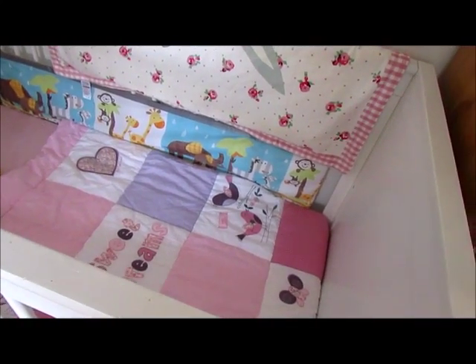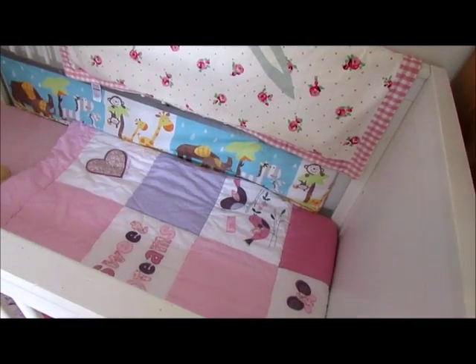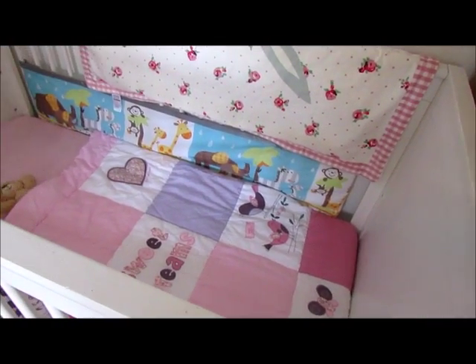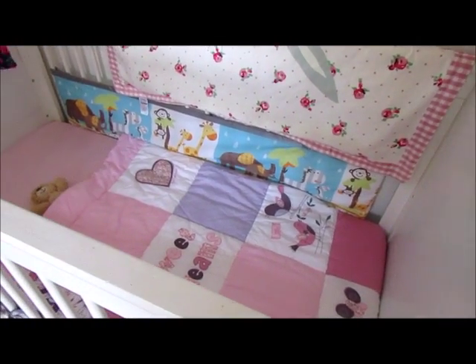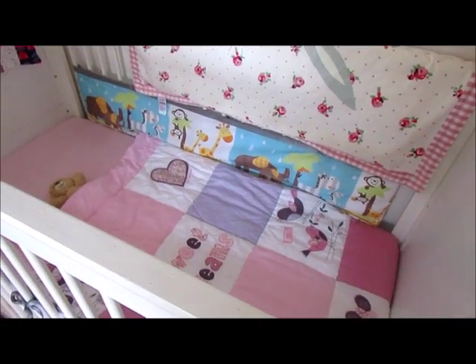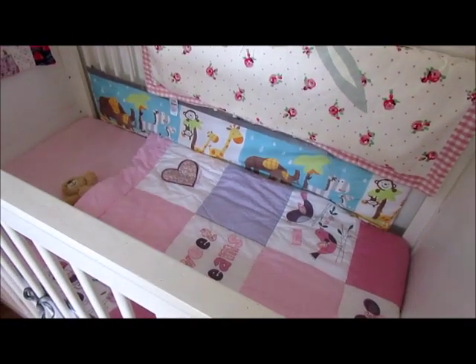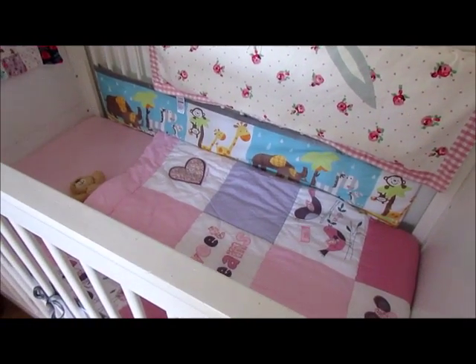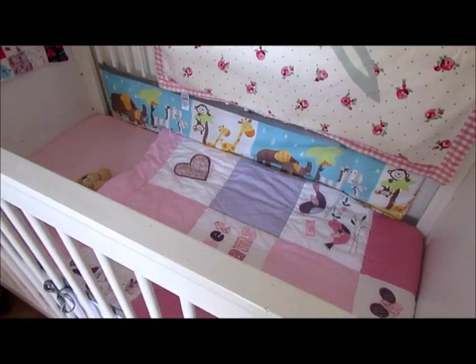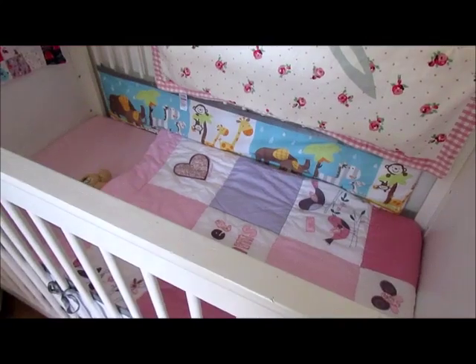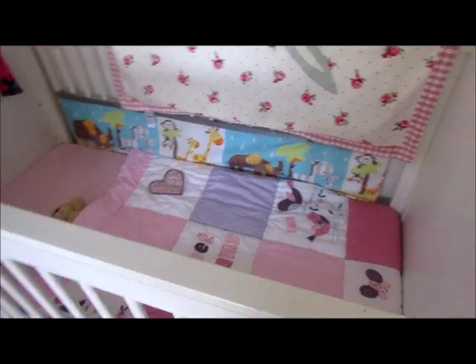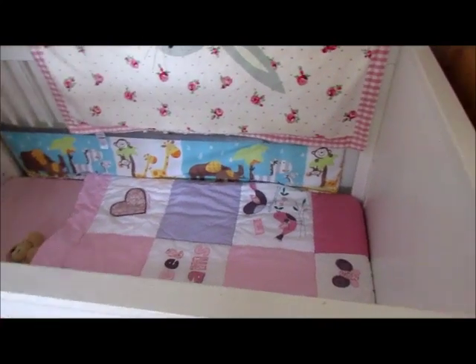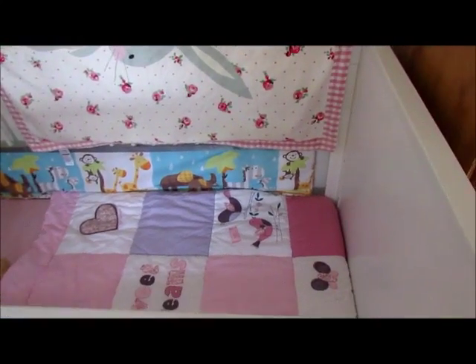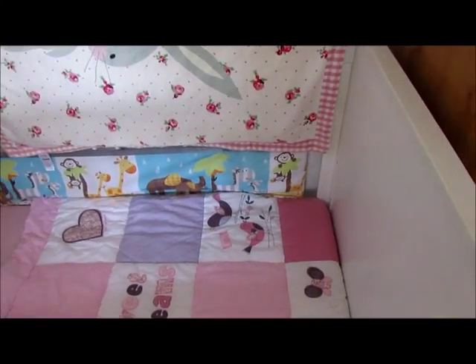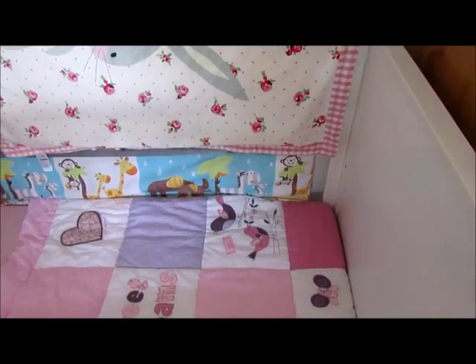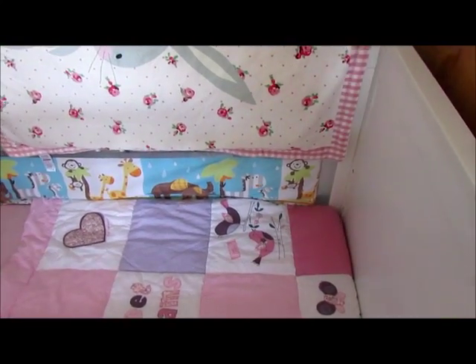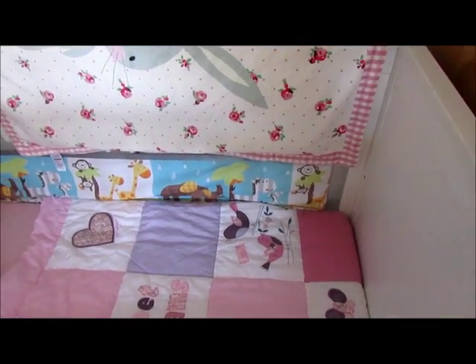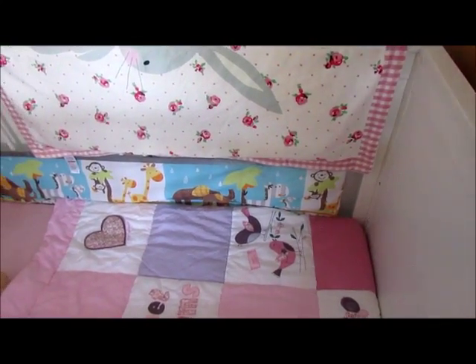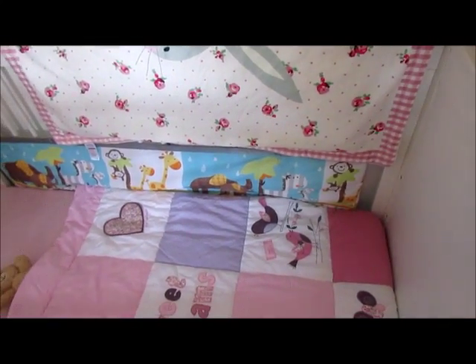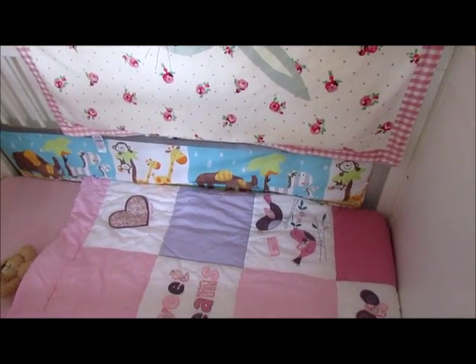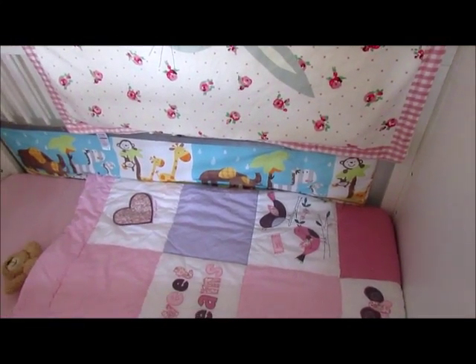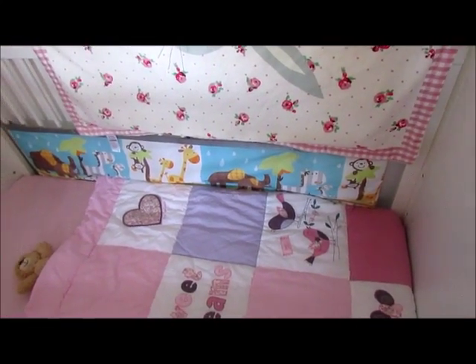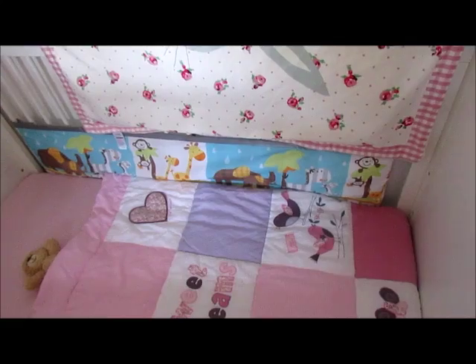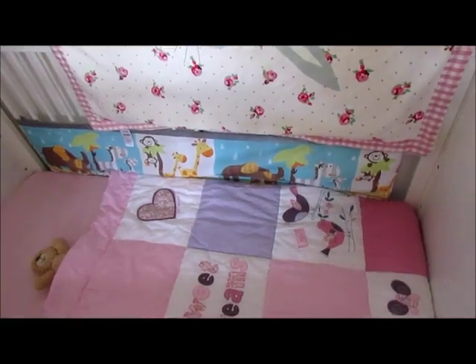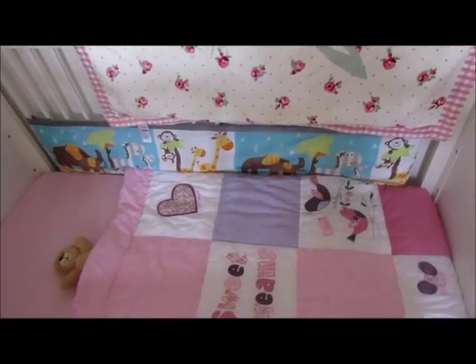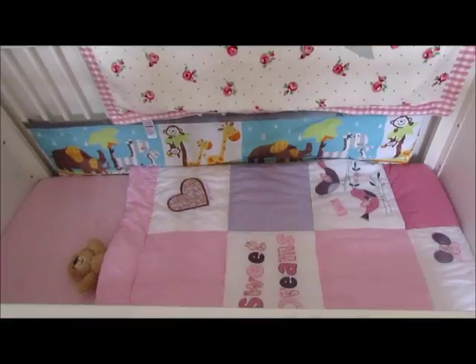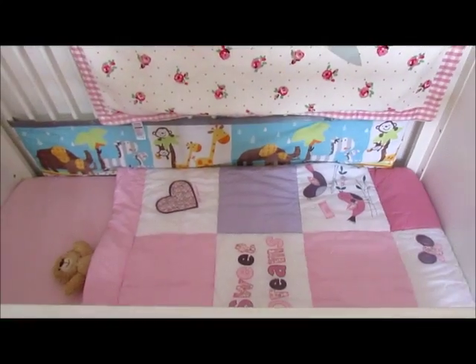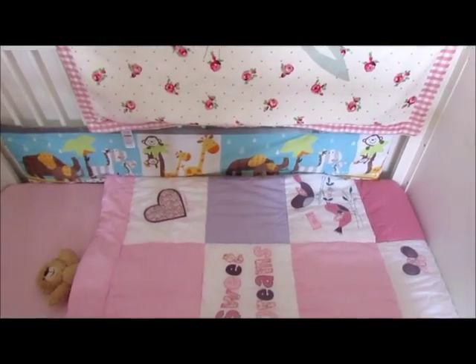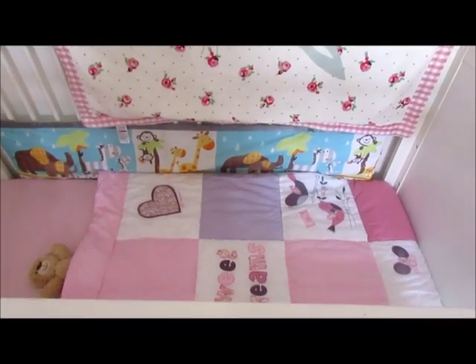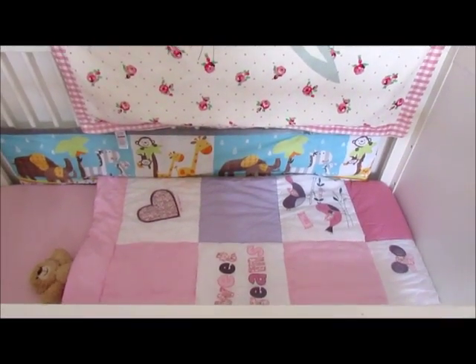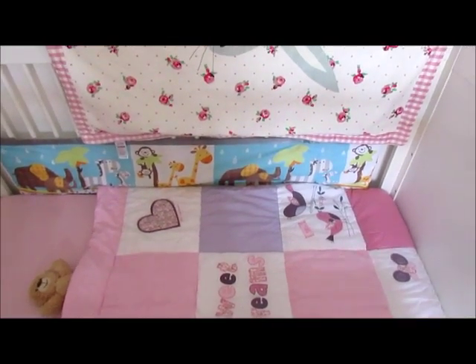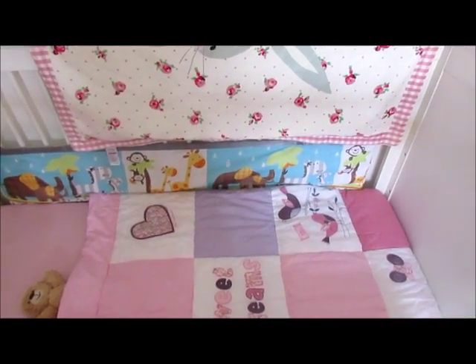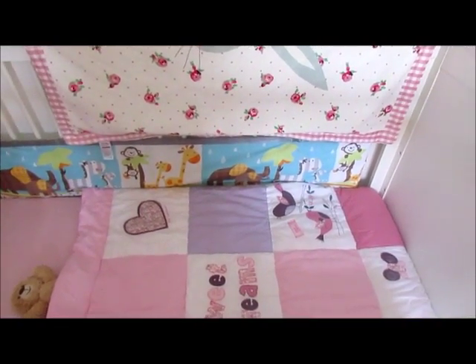I thought now that the warmer weather is here, rather than buy a new grow bag for her, I would just transition her to a duvet and see how she goes — and she's doing brilliantly with it.